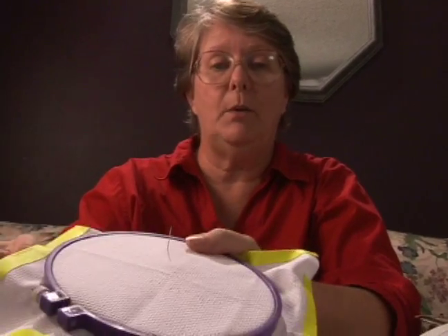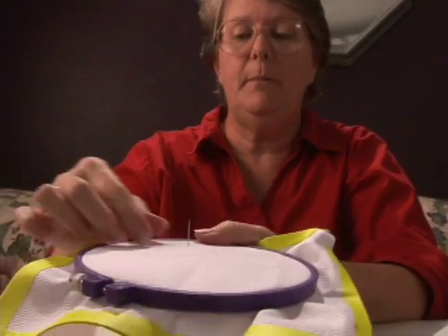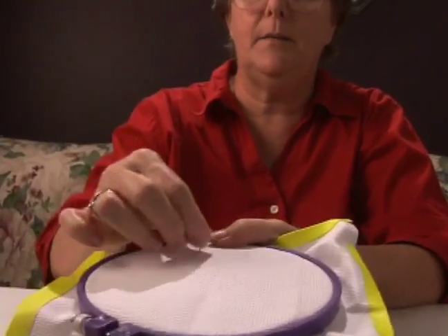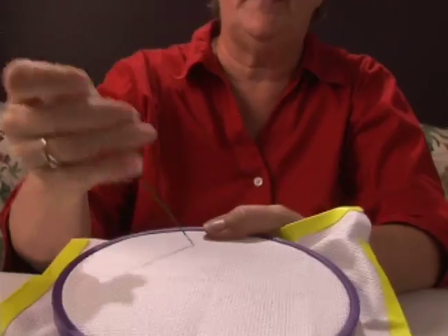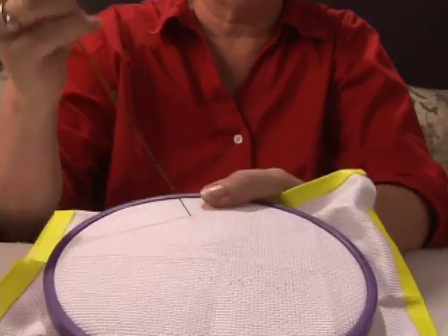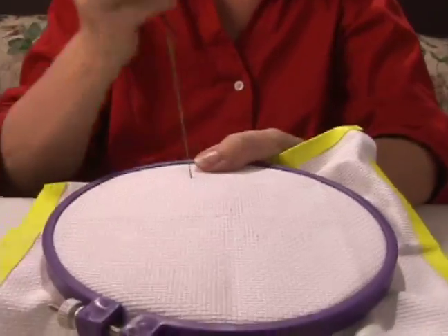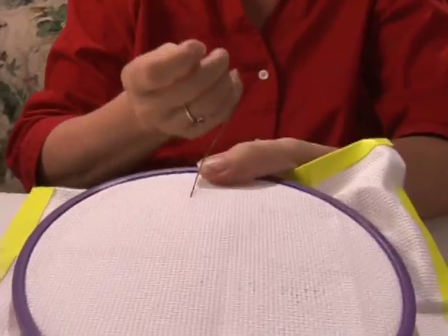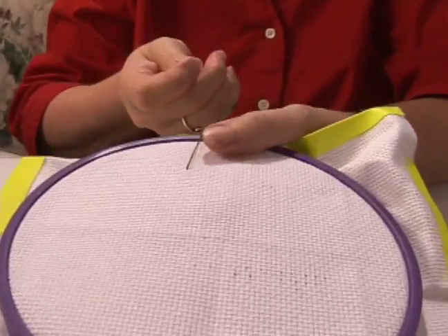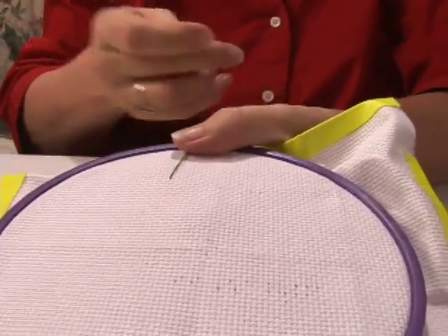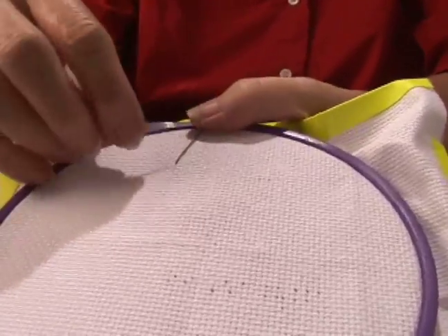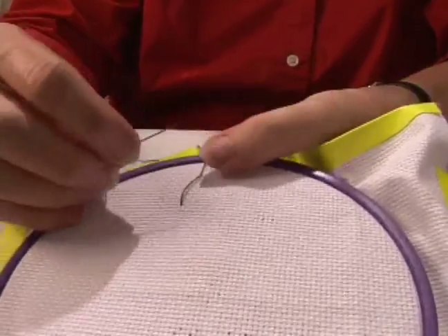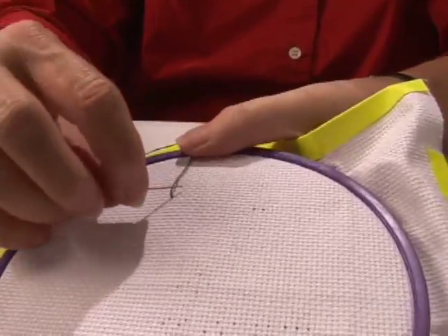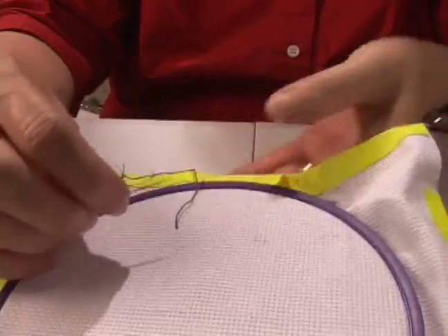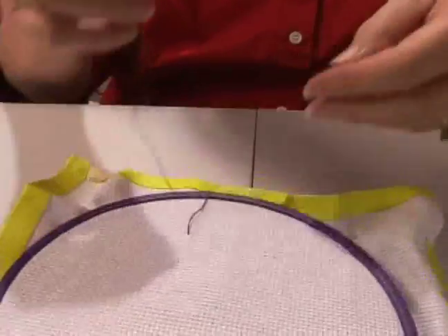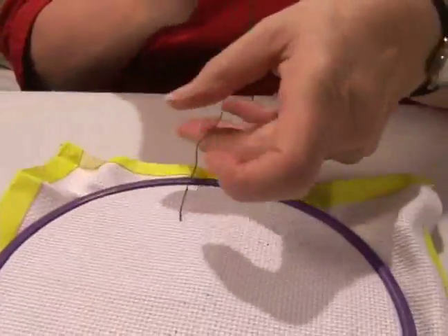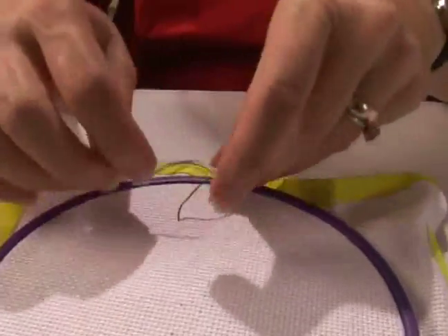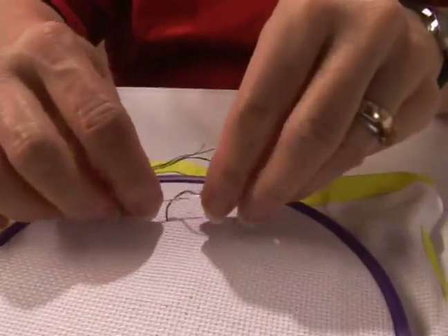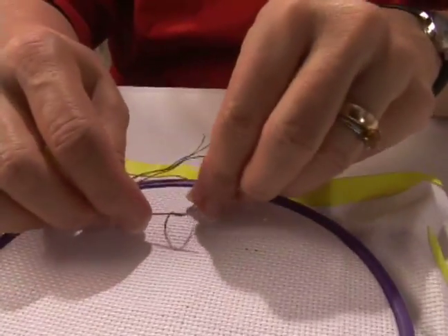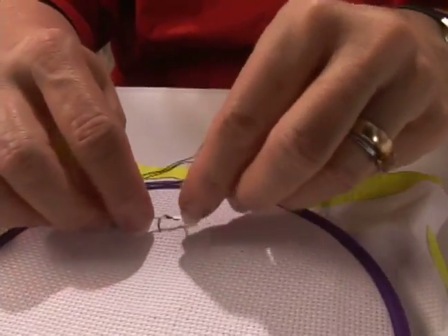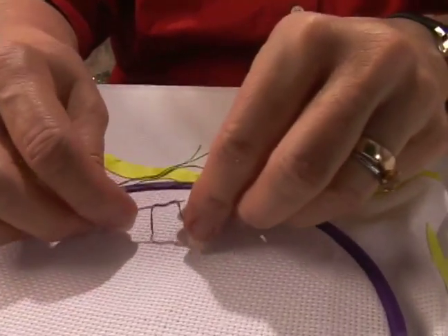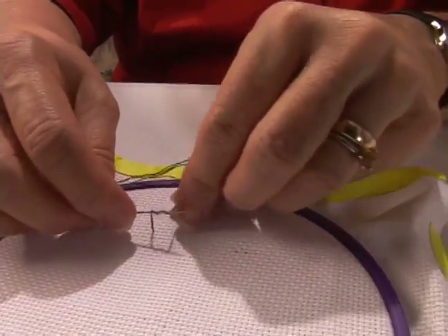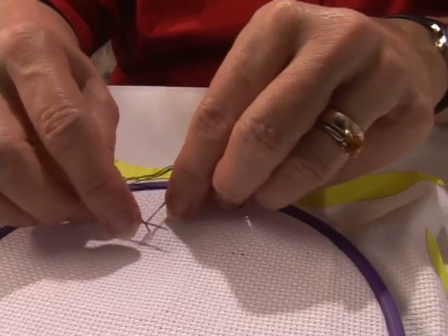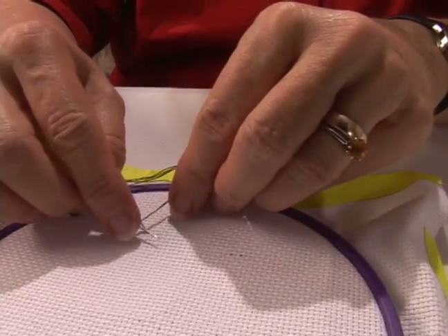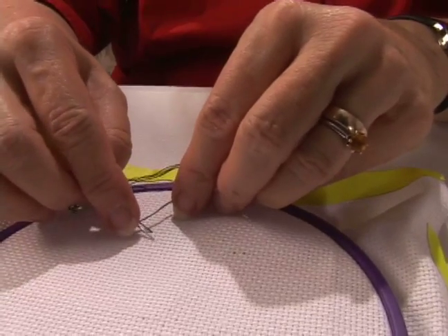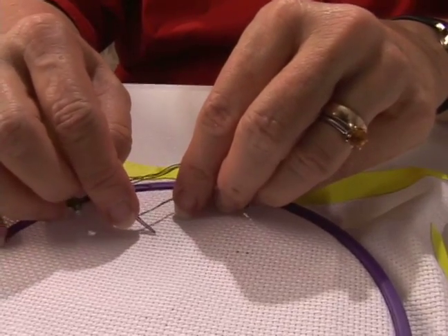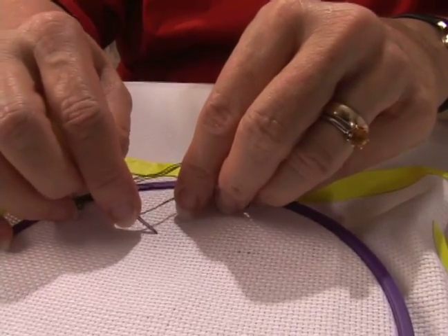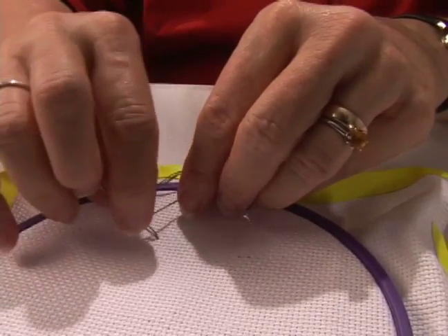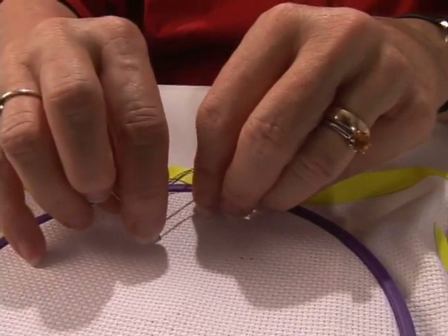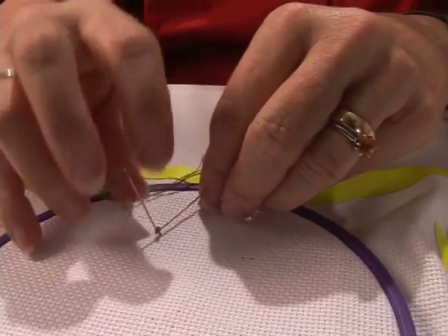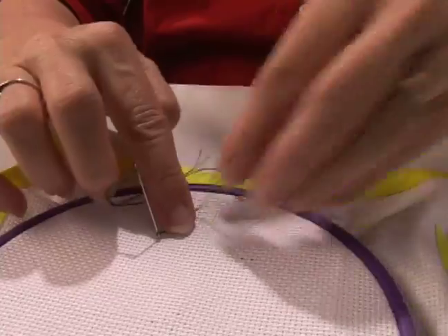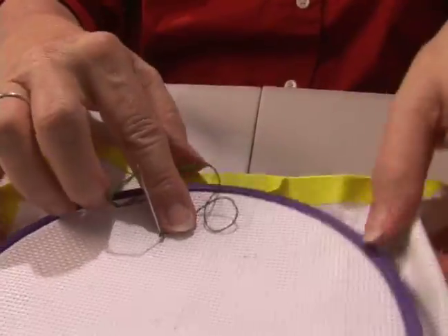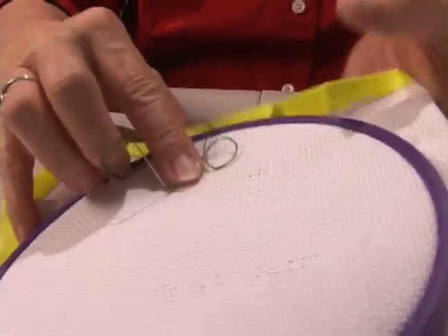Come up from the back. You're going to stretch your thread out and wind it around your needle — two times at minimum, six times maximum. Any less it won't make a knot, any more it just makes a mess.